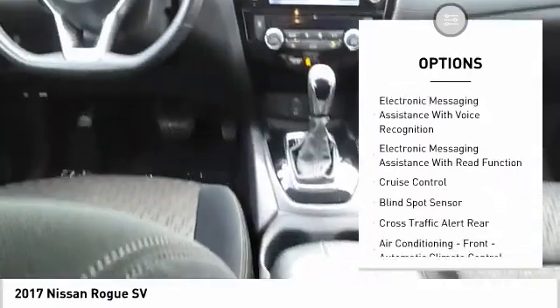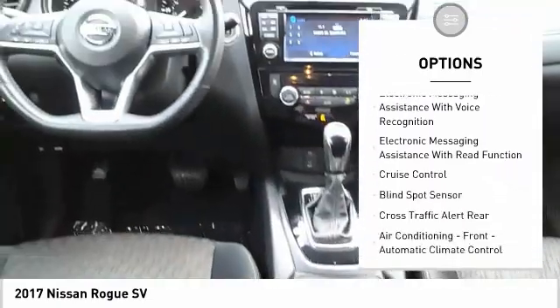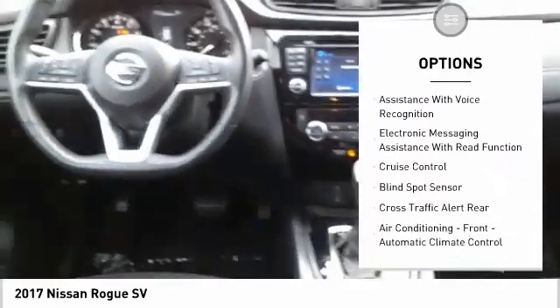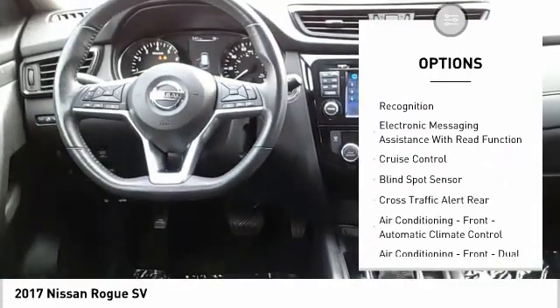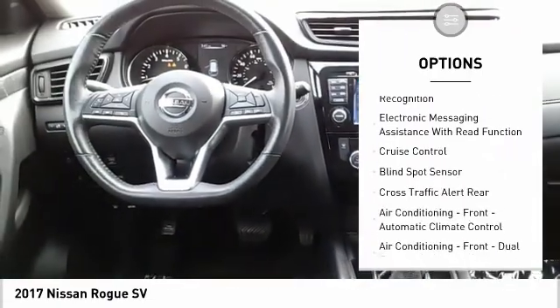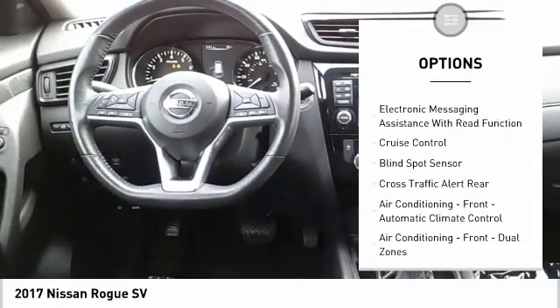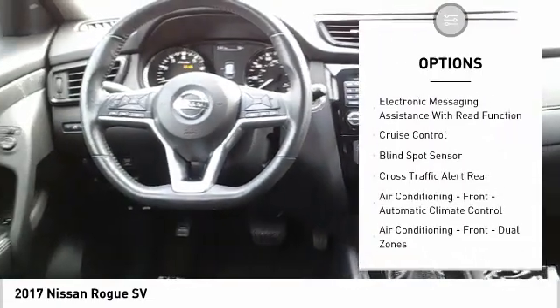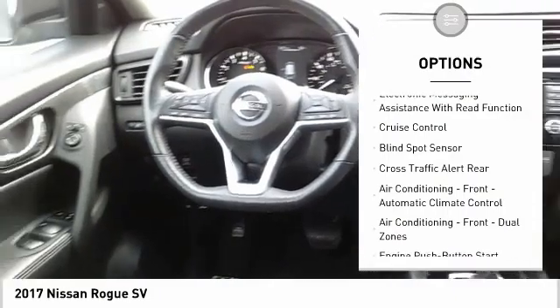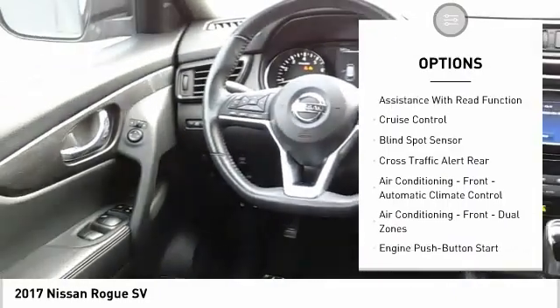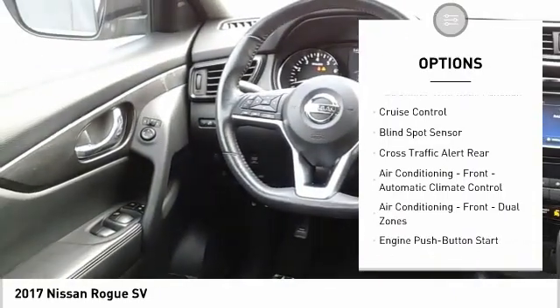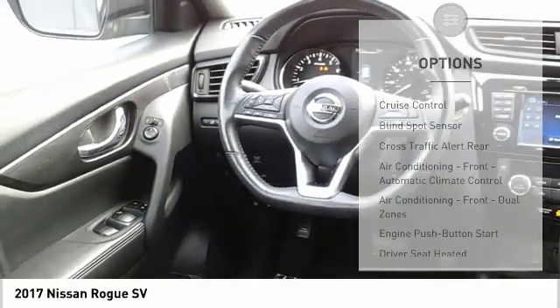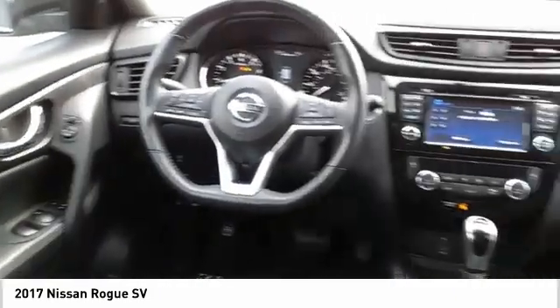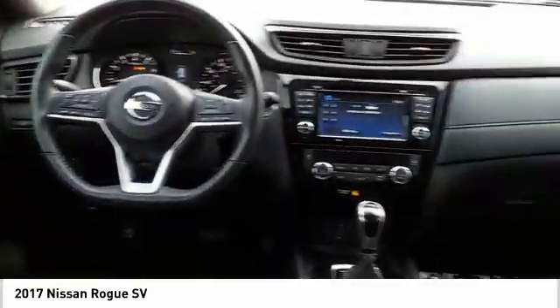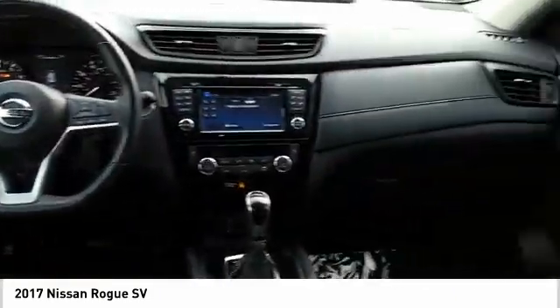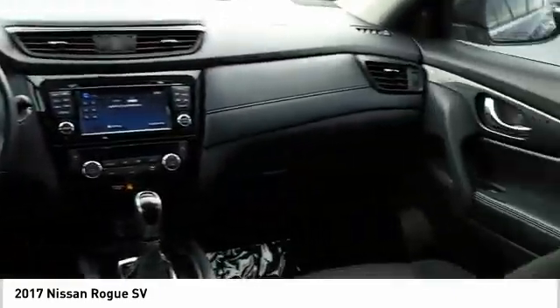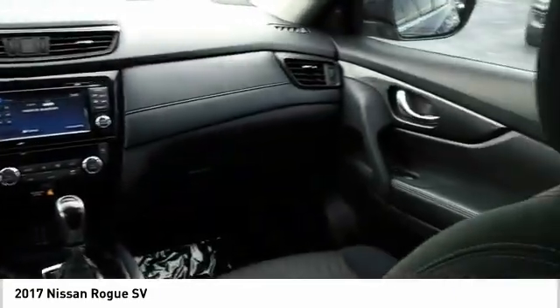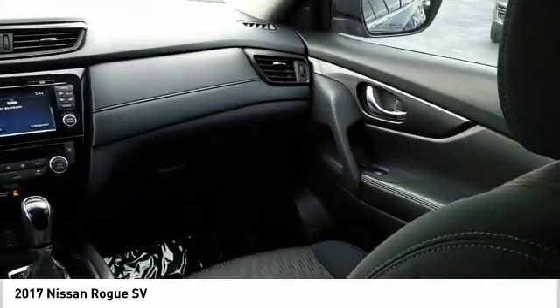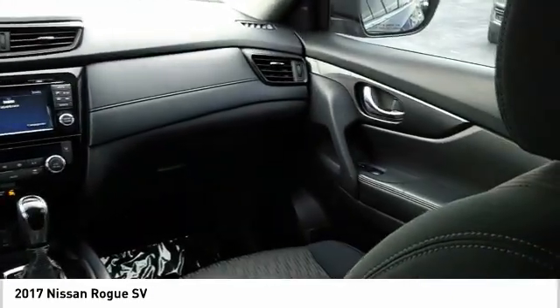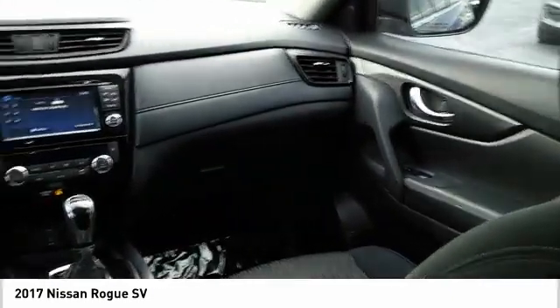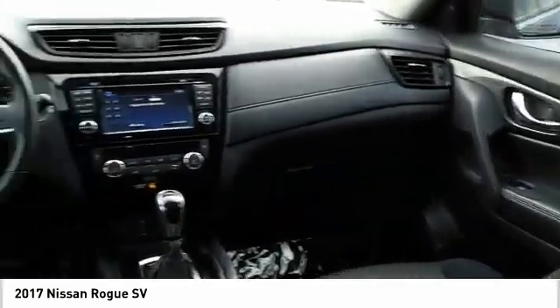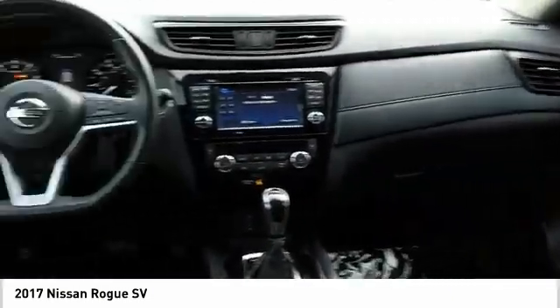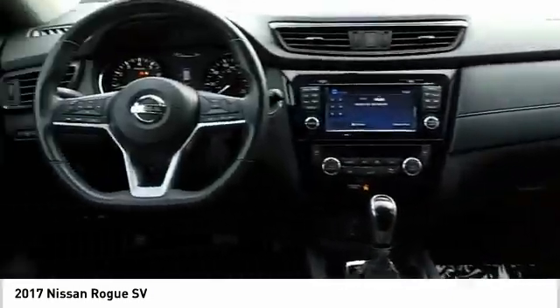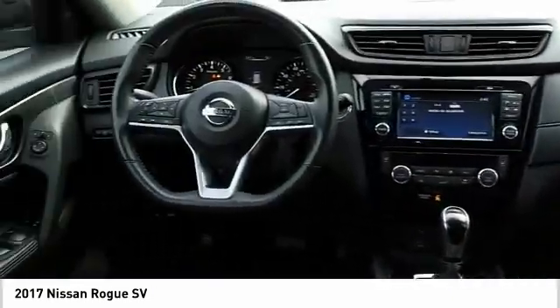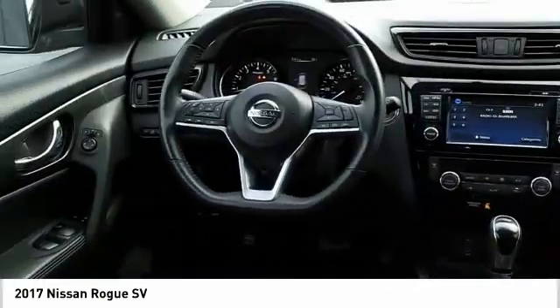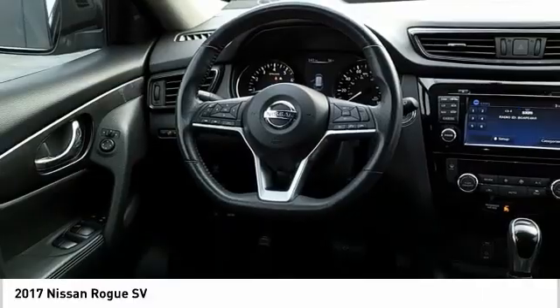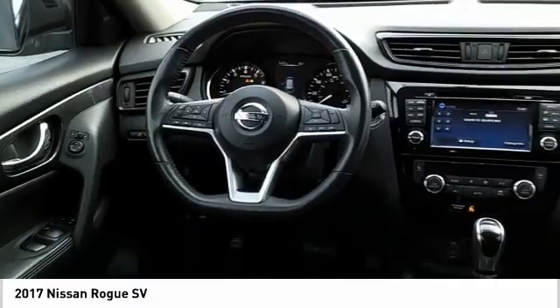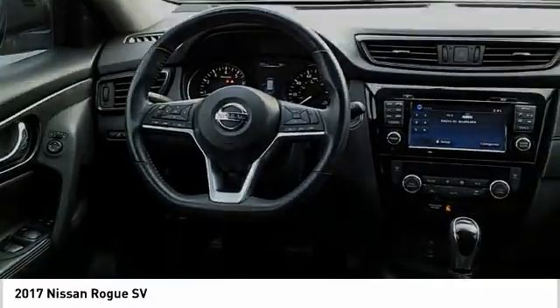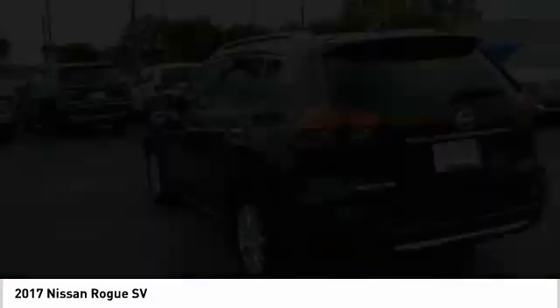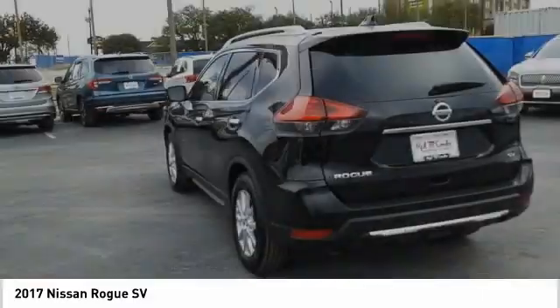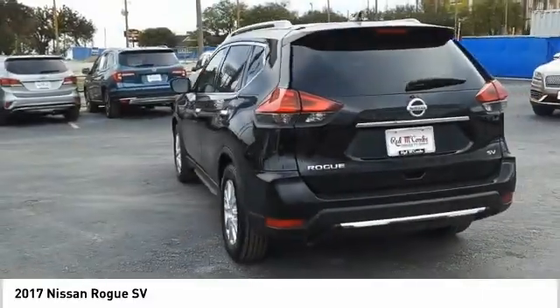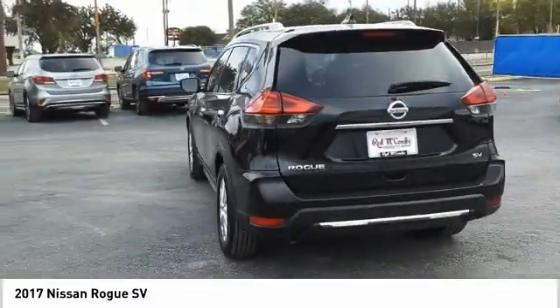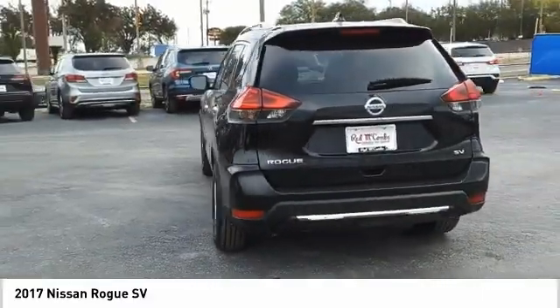Power brakes, ambient lighting, braking assist, electronic messaging assistance with voice recognition, electronic messaging assistance with read function, and cruise control.